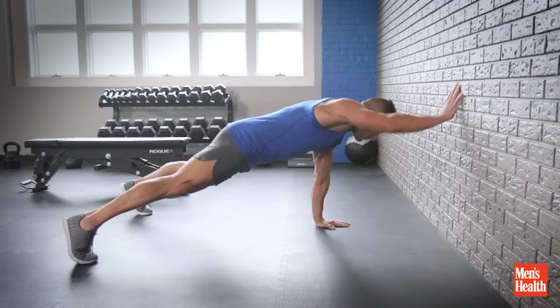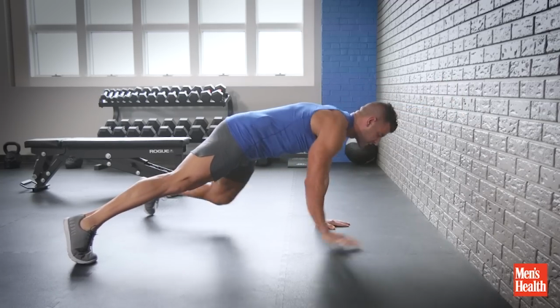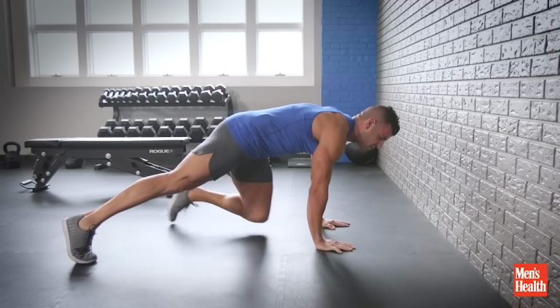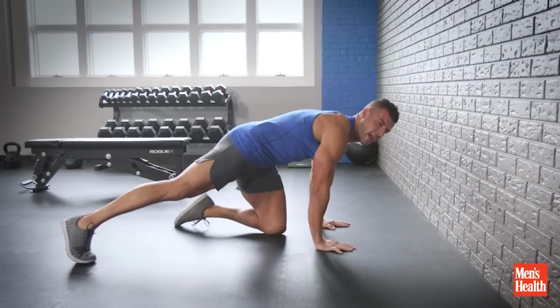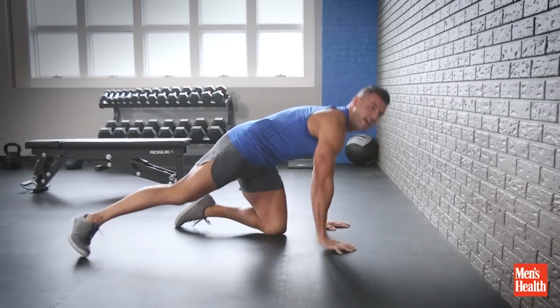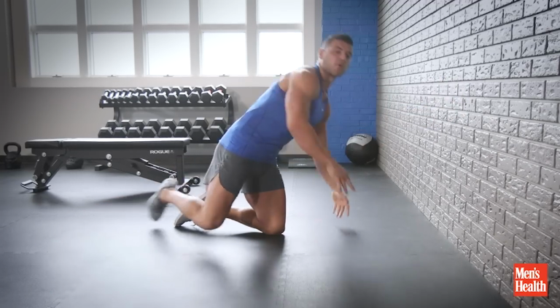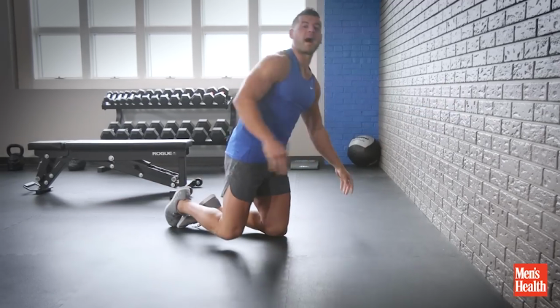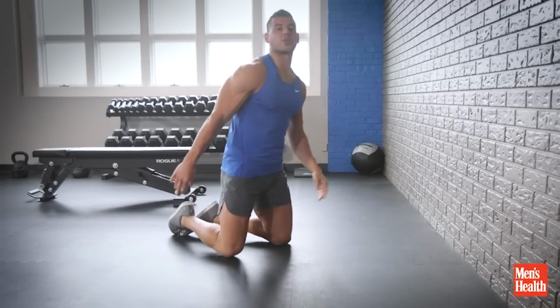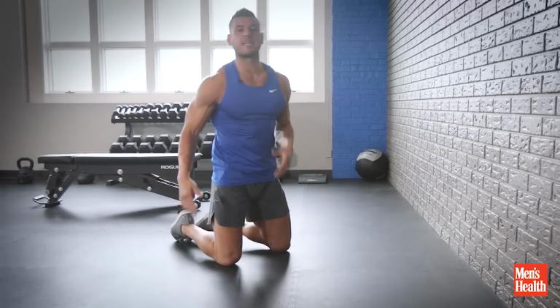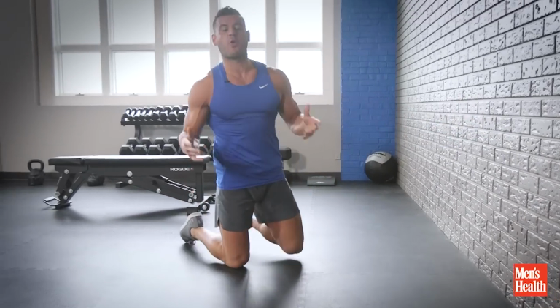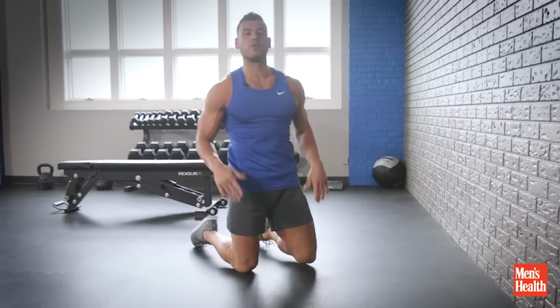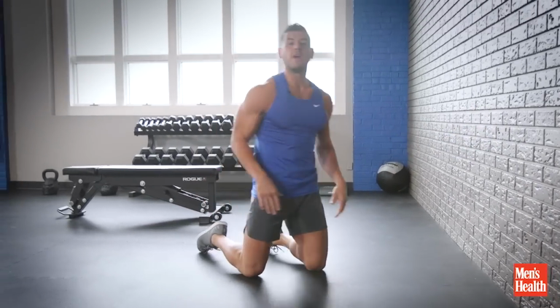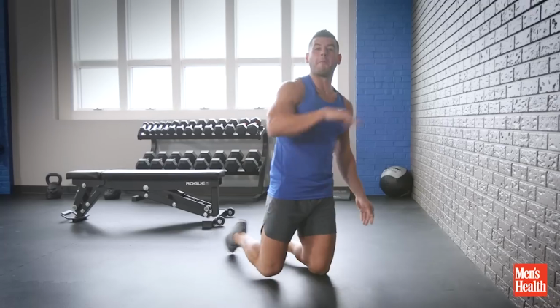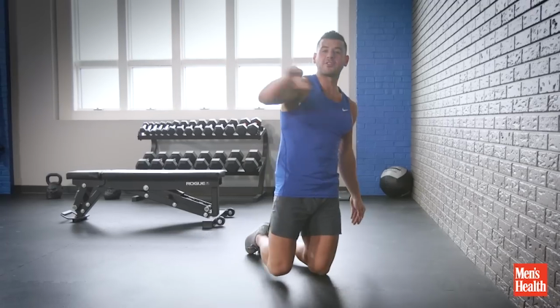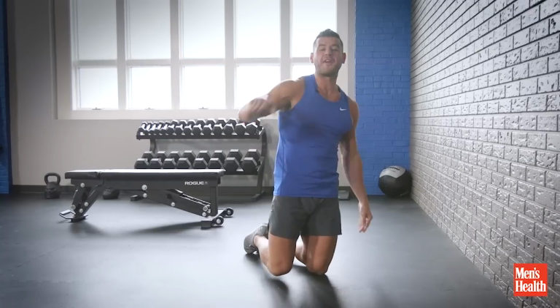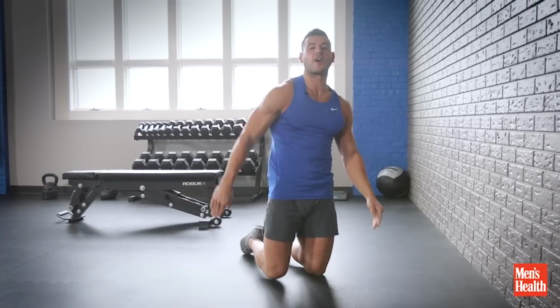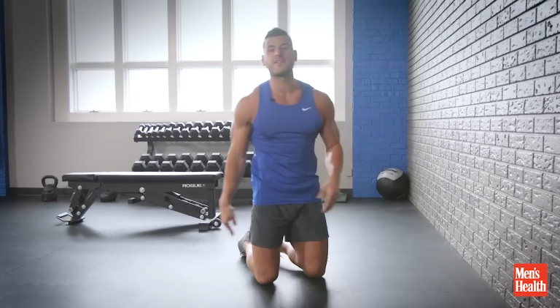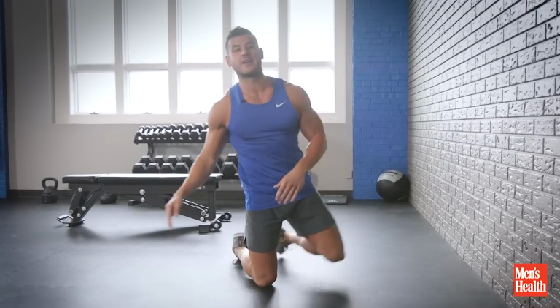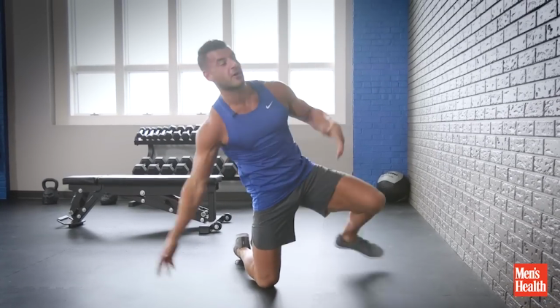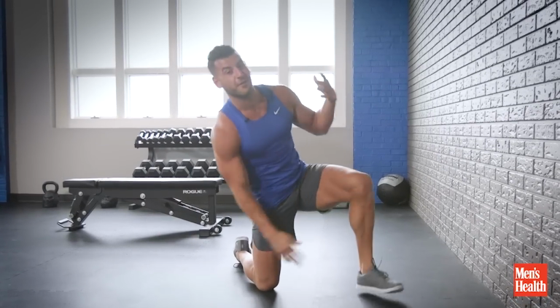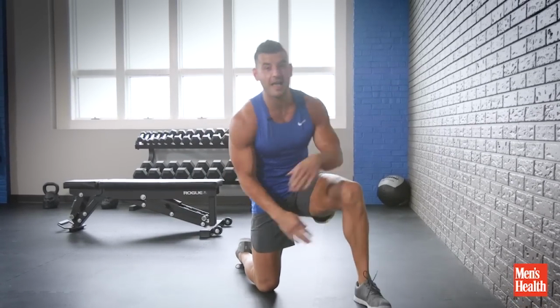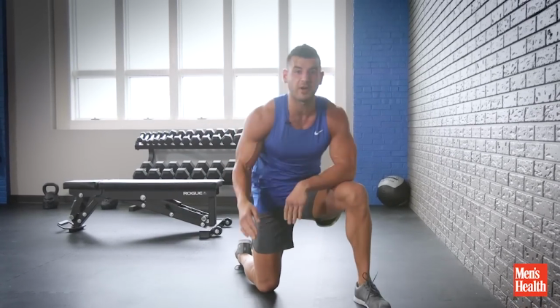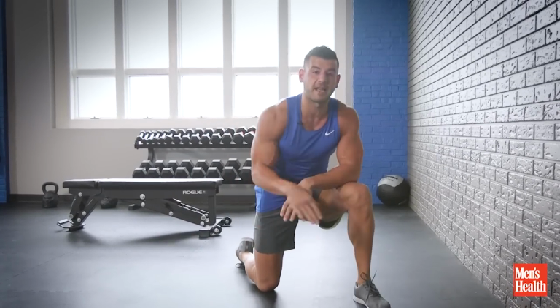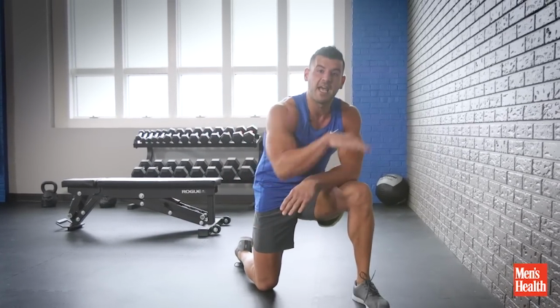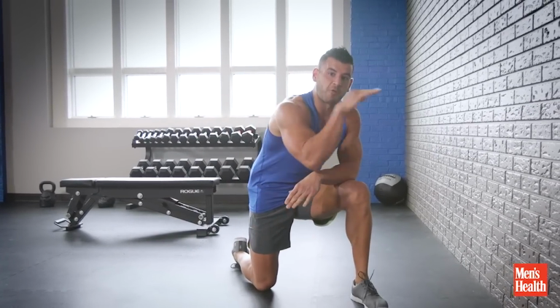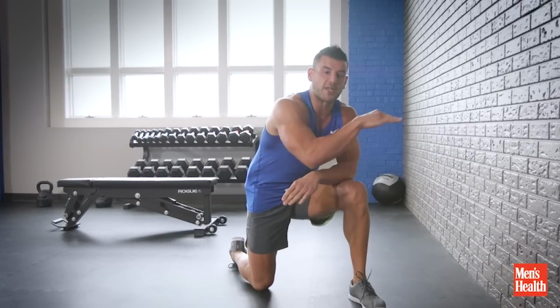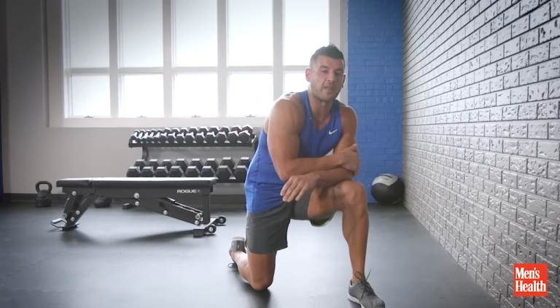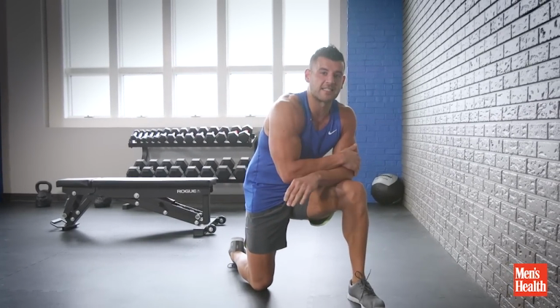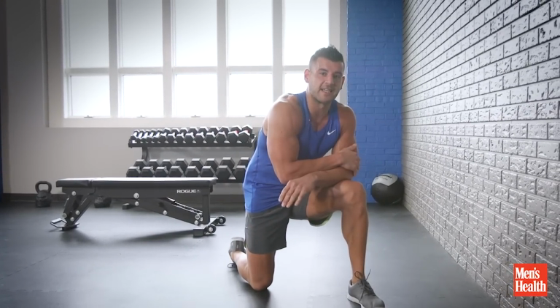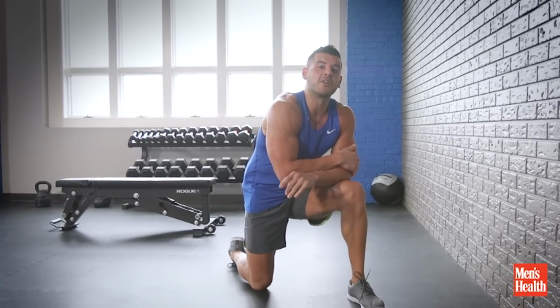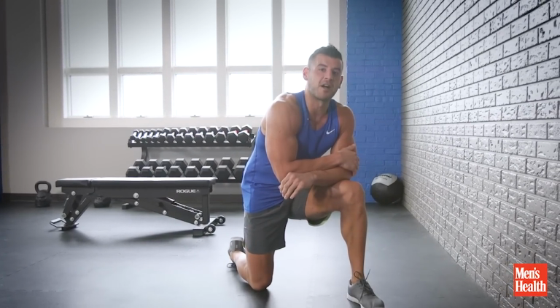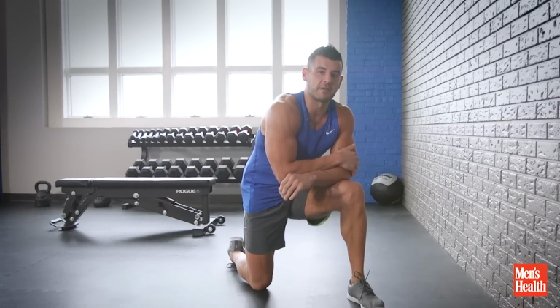Plug this into a total body circuit as a core move, or melt your face off as a finisher by going for five straight minutes resting only as needed. Good luck baby.